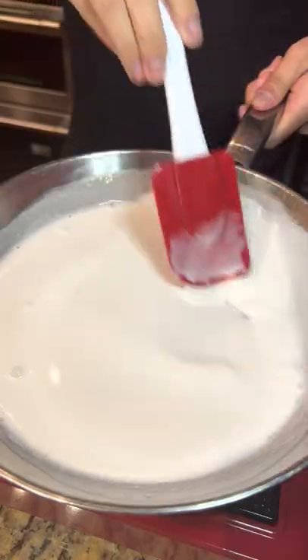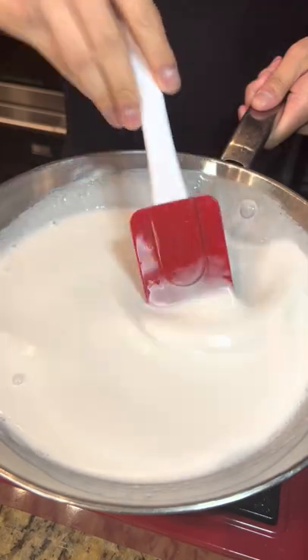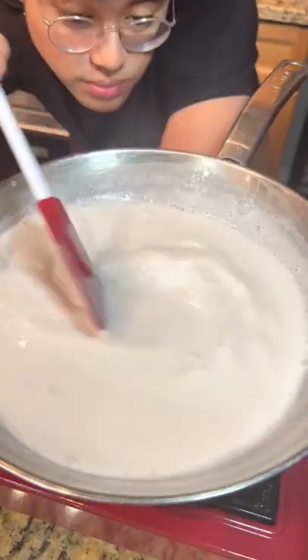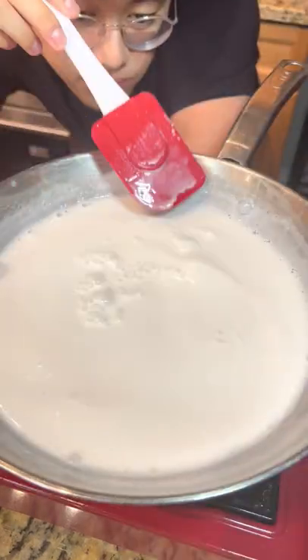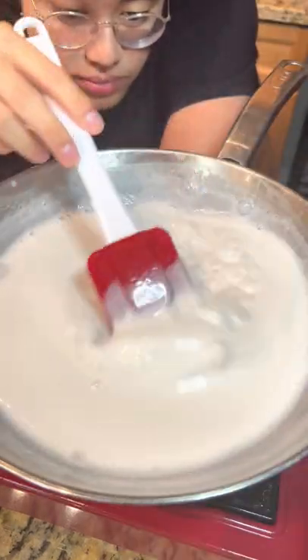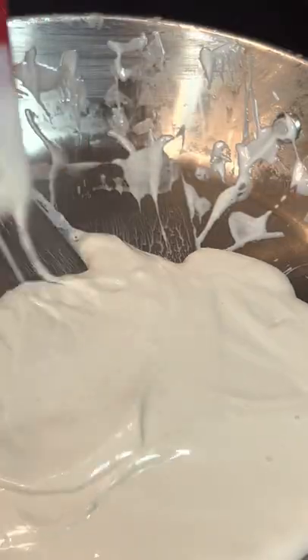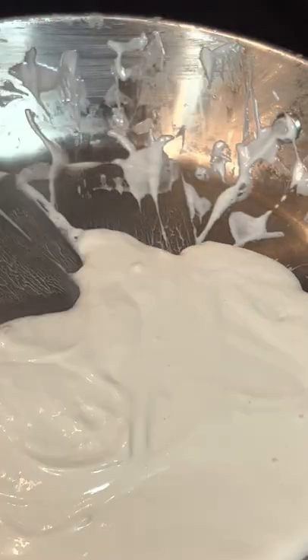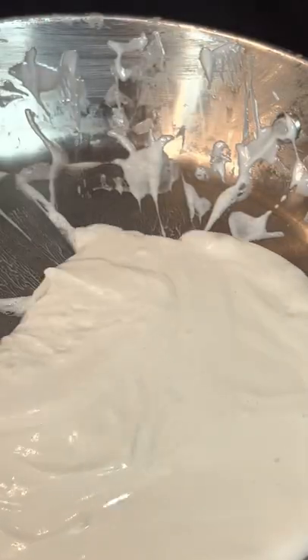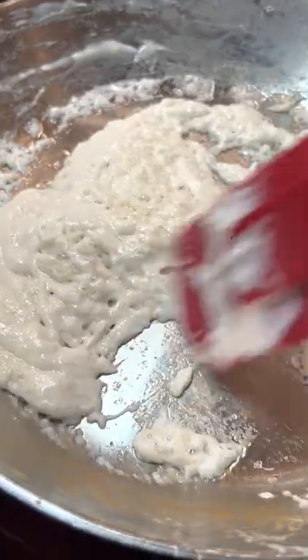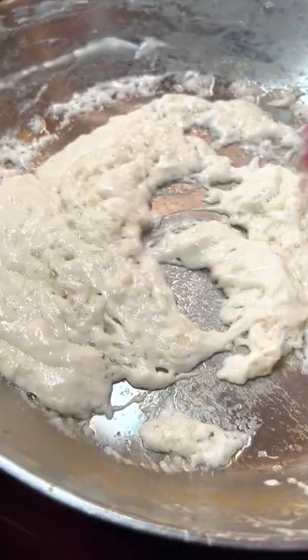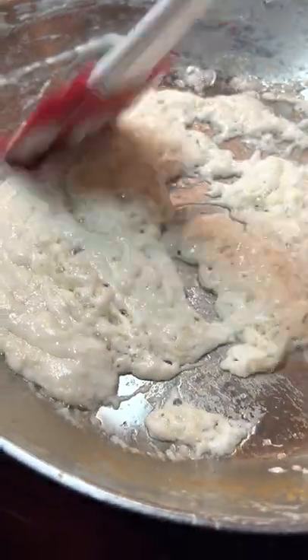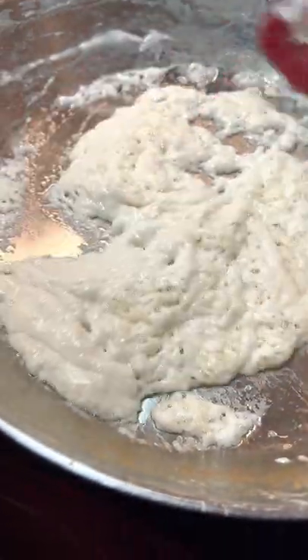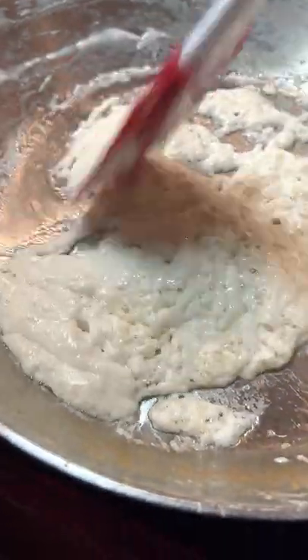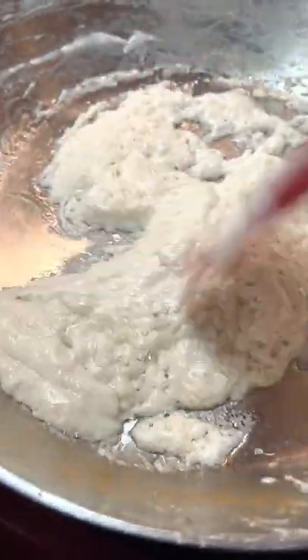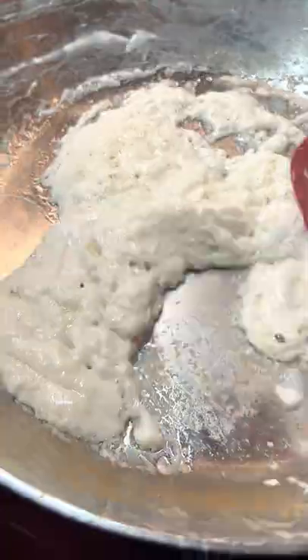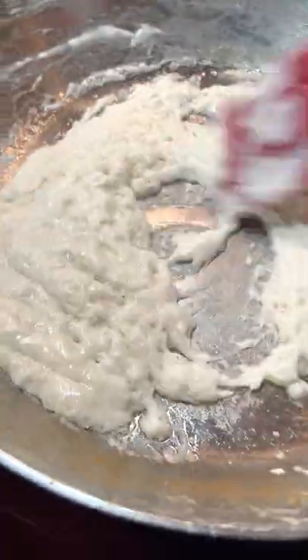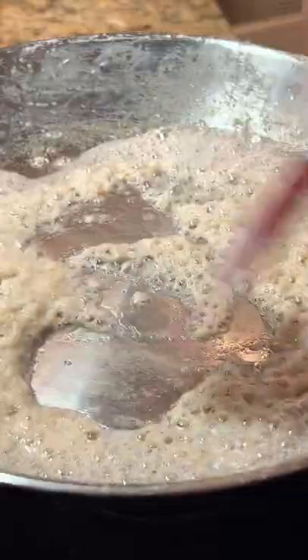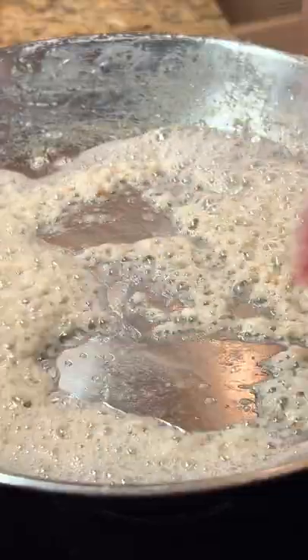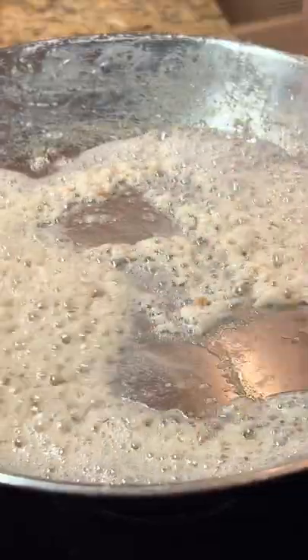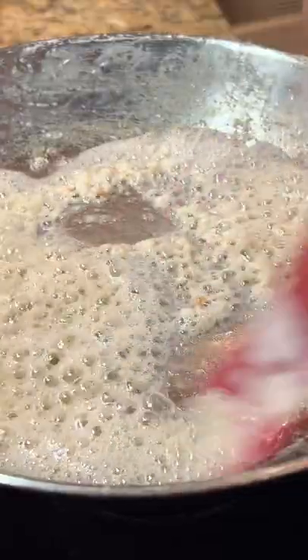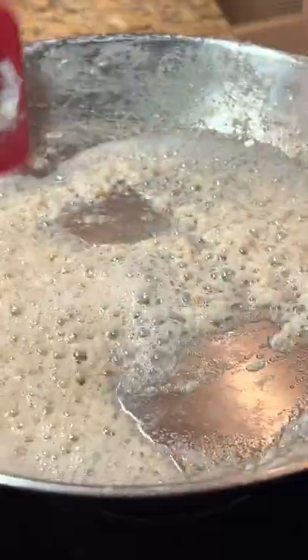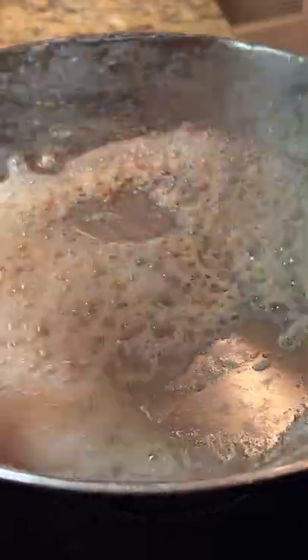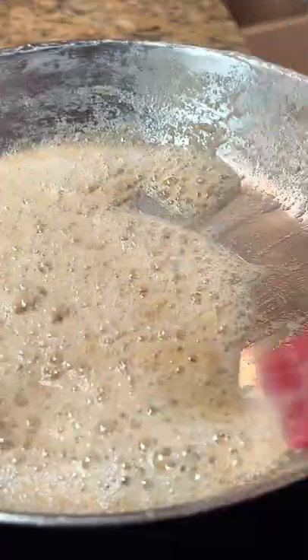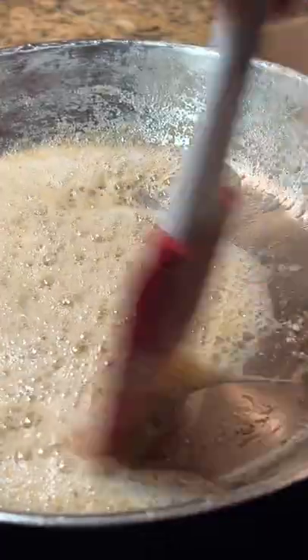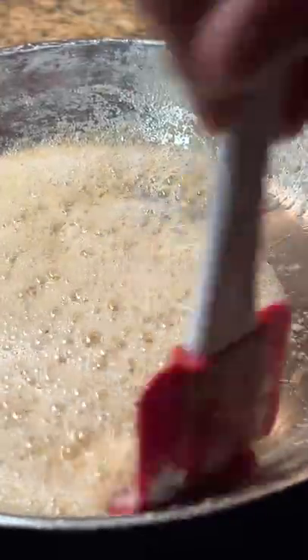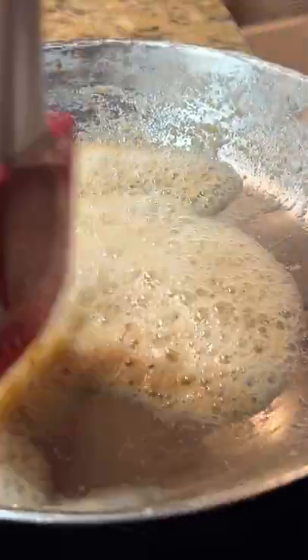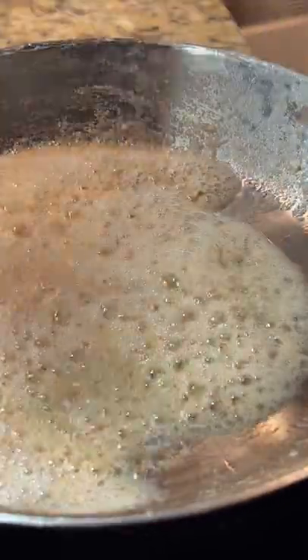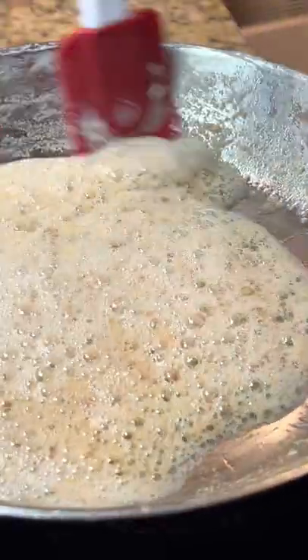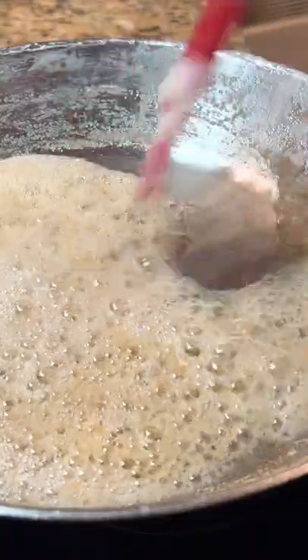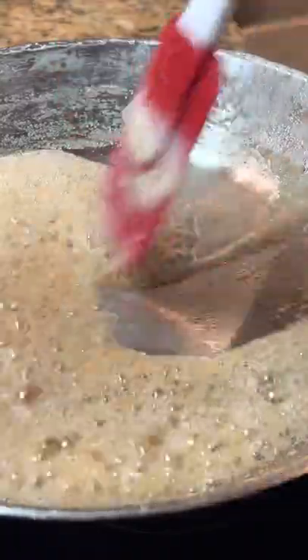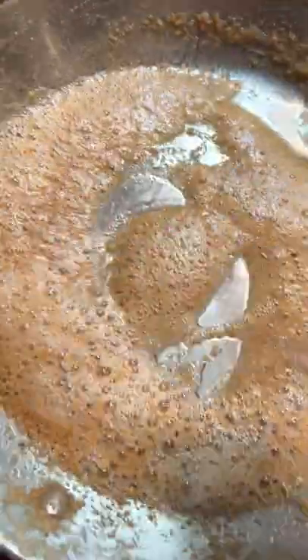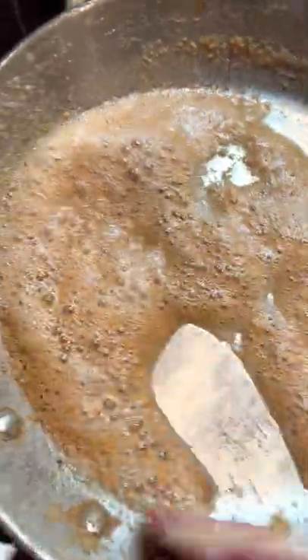All we need to do is boil our can of coconut milk until the water evaporates and we're left with the coconut solids and the coconut oil. As soon as we start to see the coconut oil separate from the curds, turn down the heat and start to toast it to your desired toastiness.